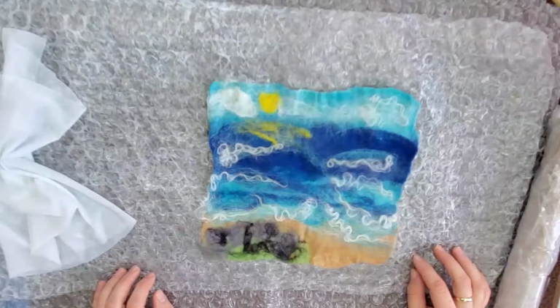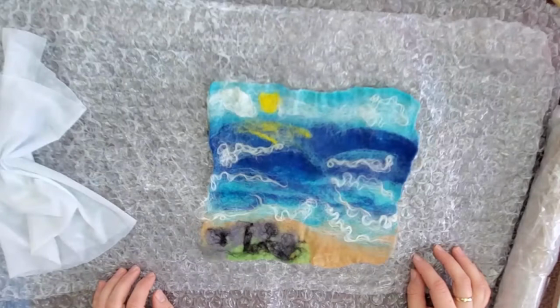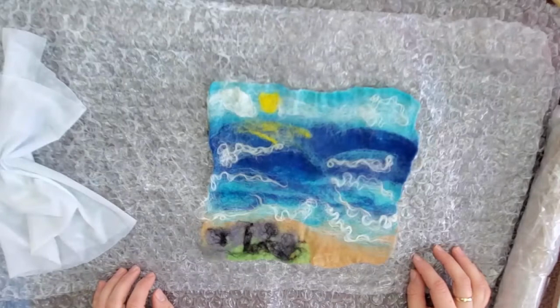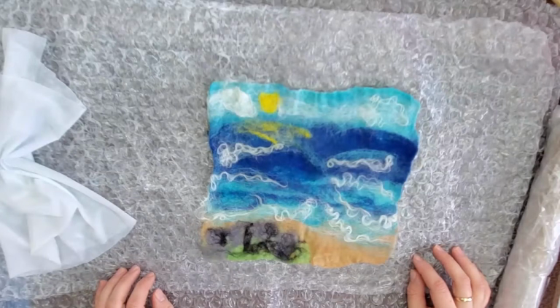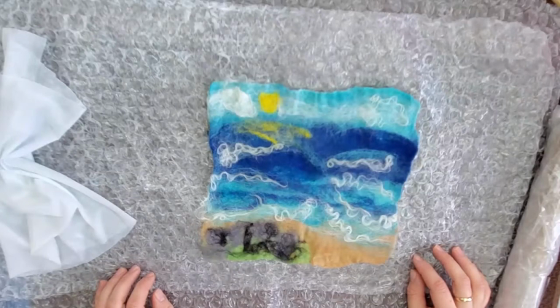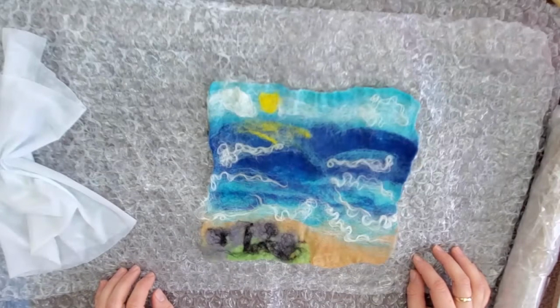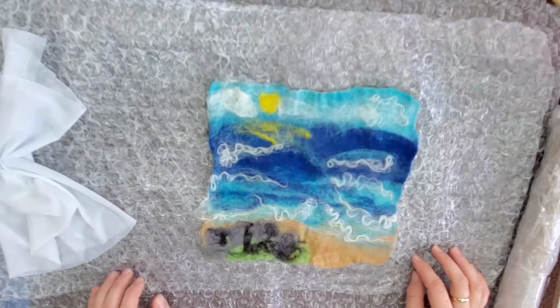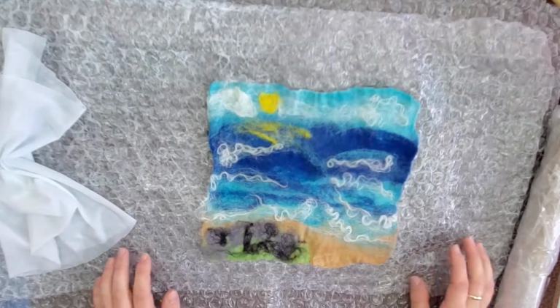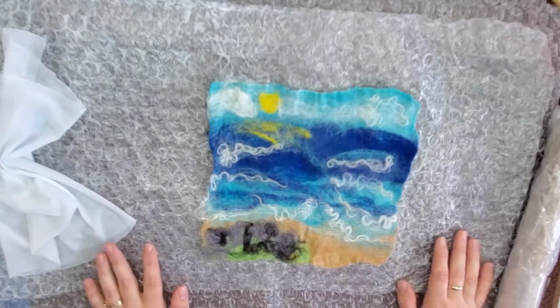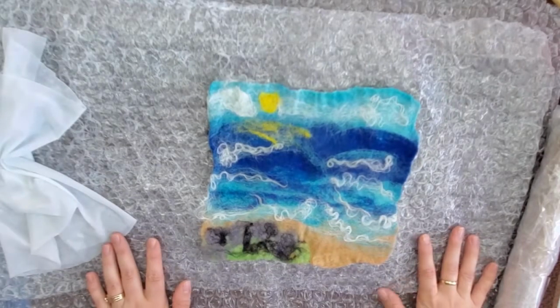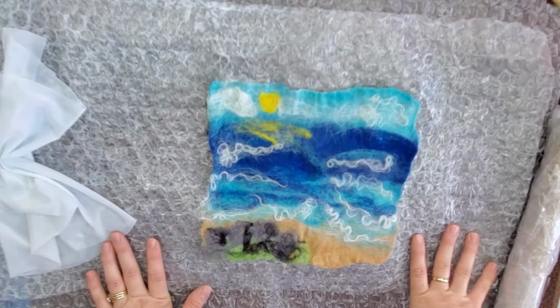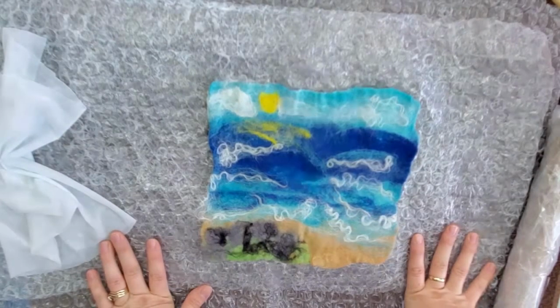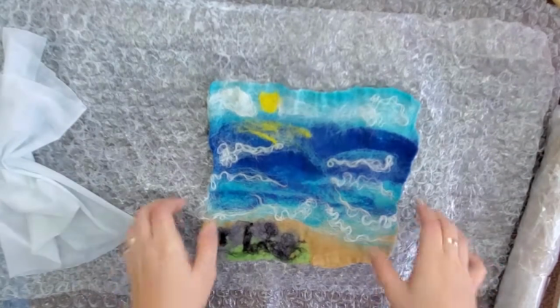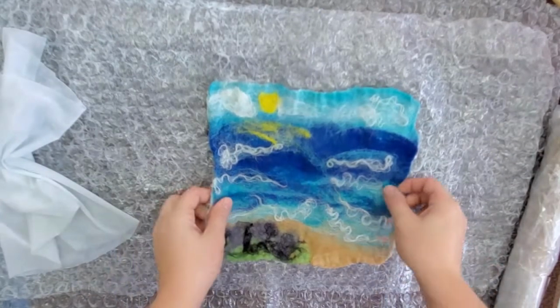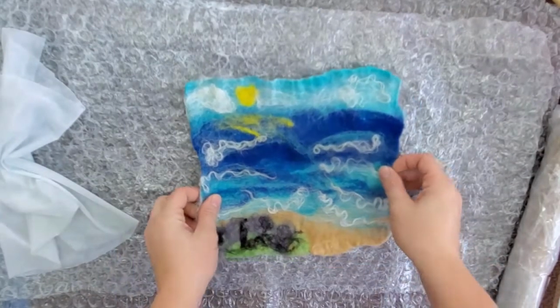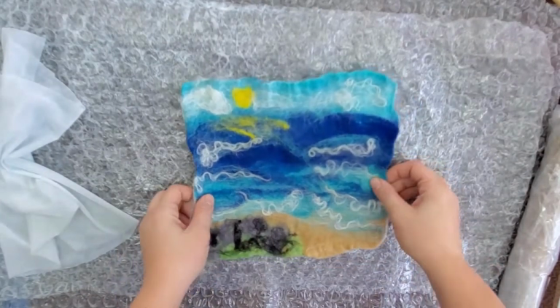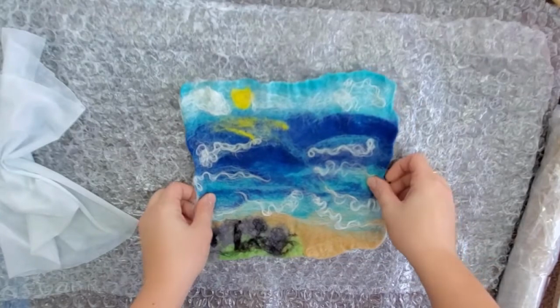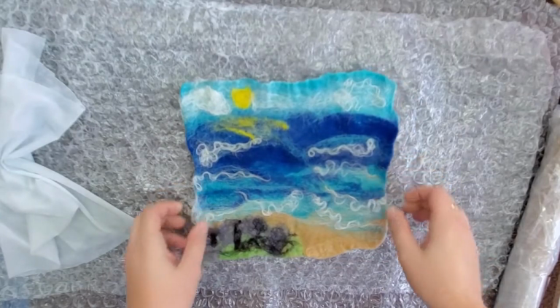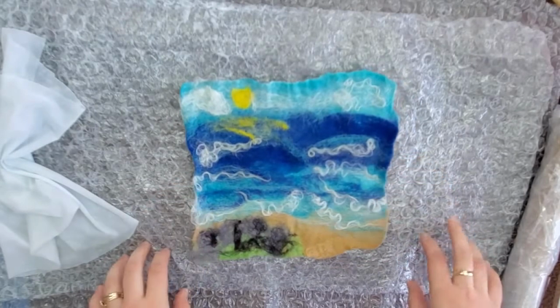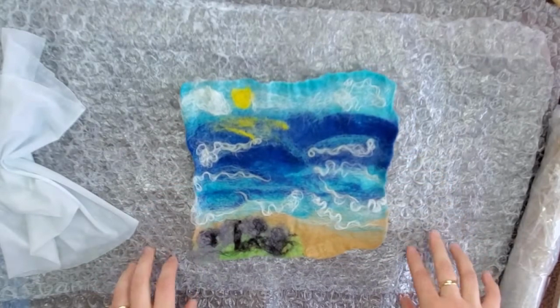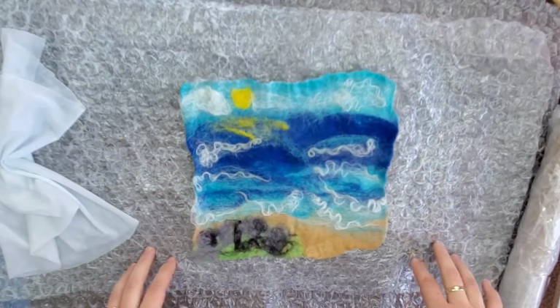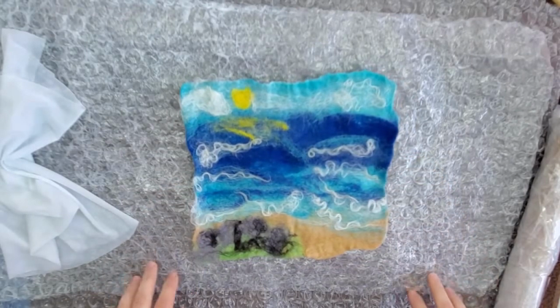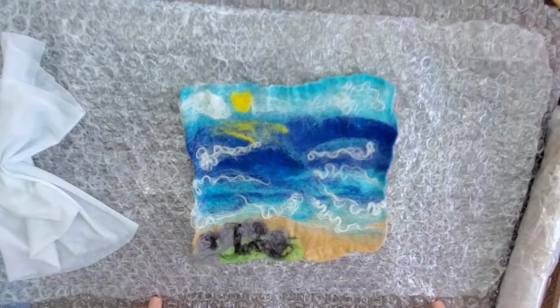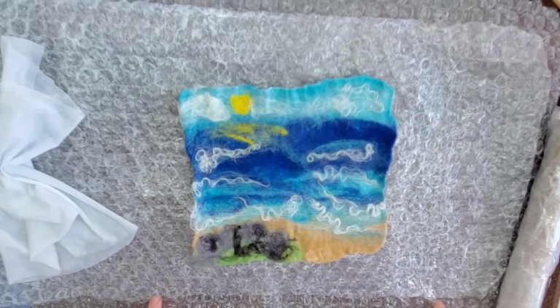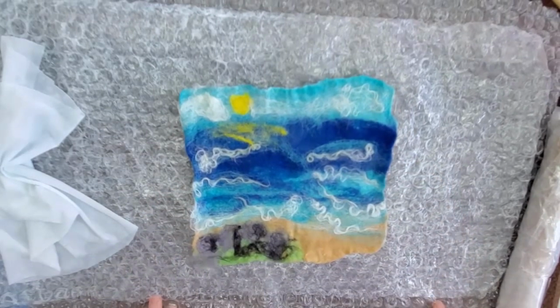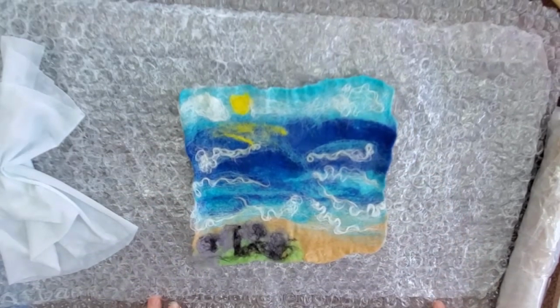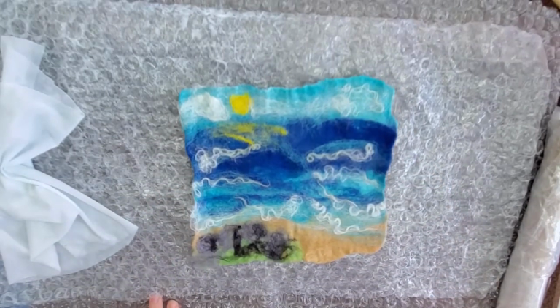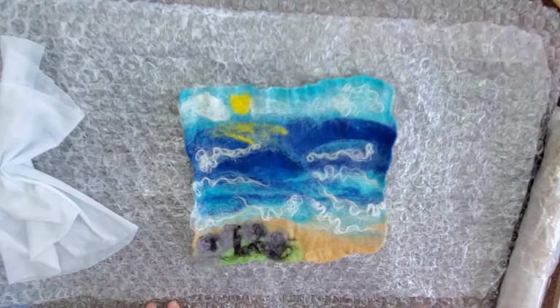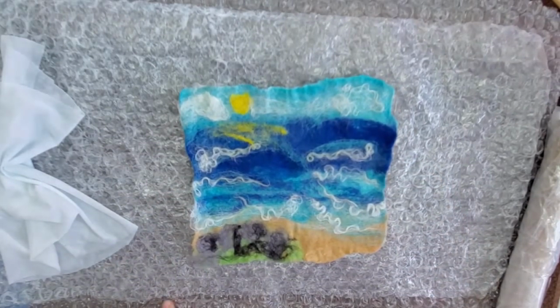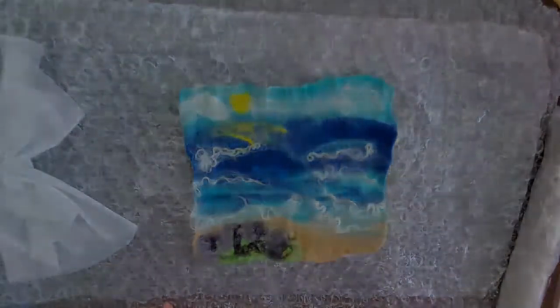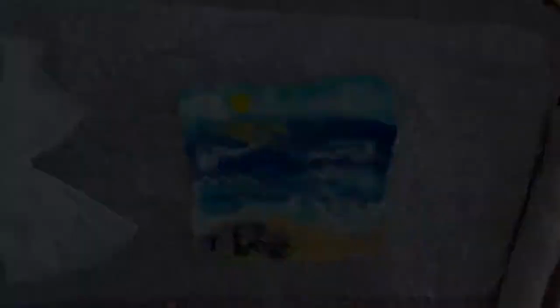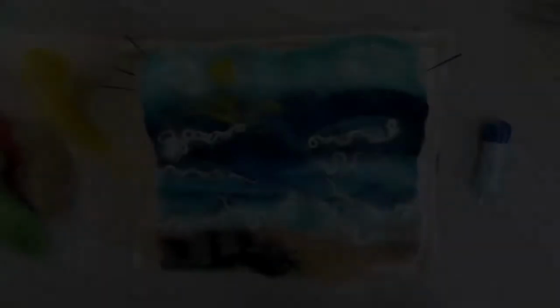Set your piece out to completely dry before we start the needle felting. You want it very, very dry — you do not want it to be wet at all when you're needle felting. So let's move on to part two: needle felting.